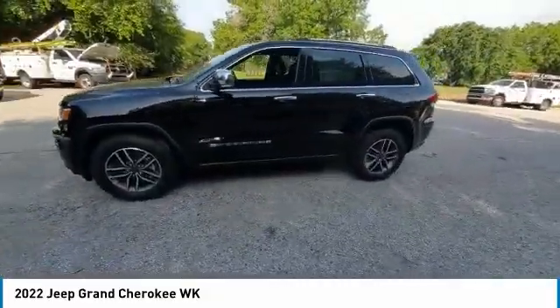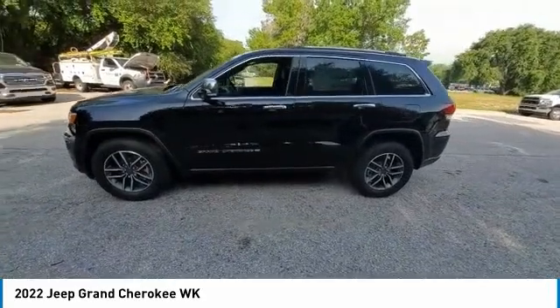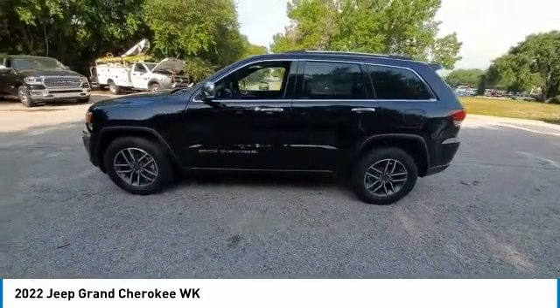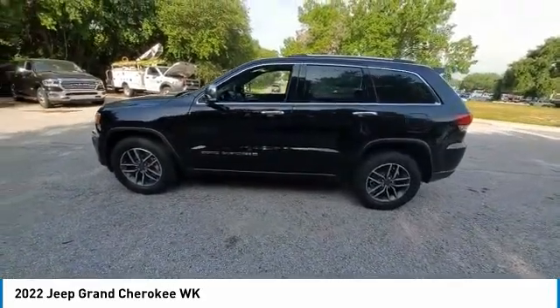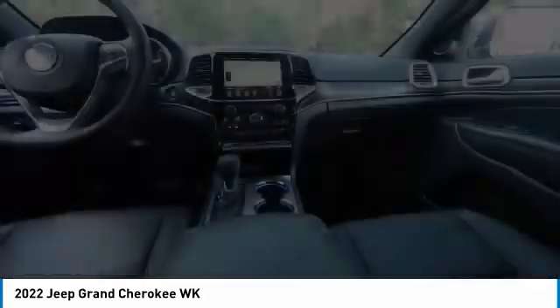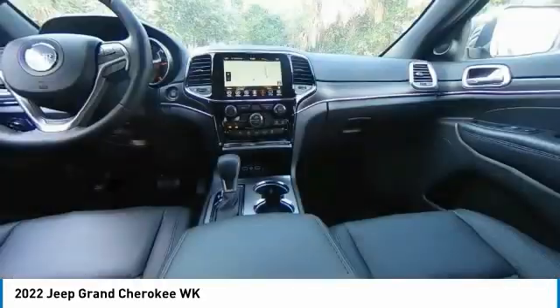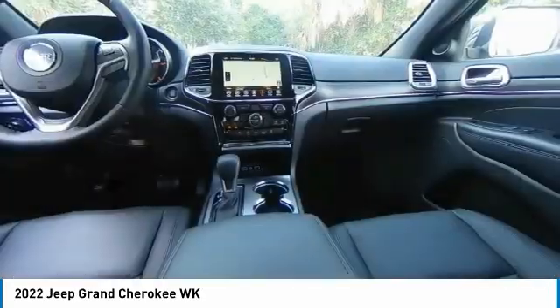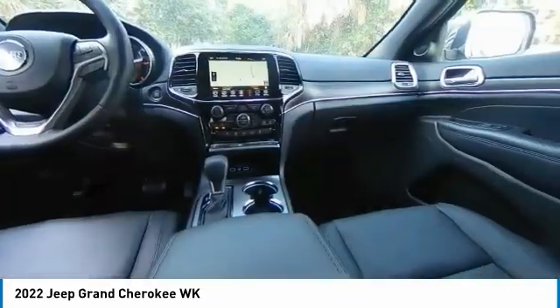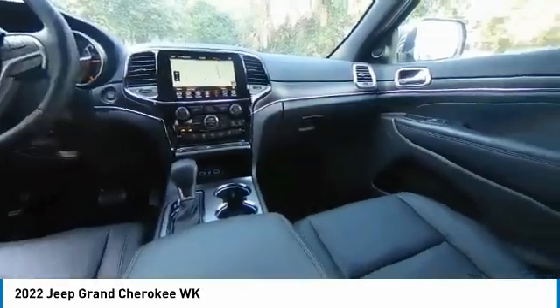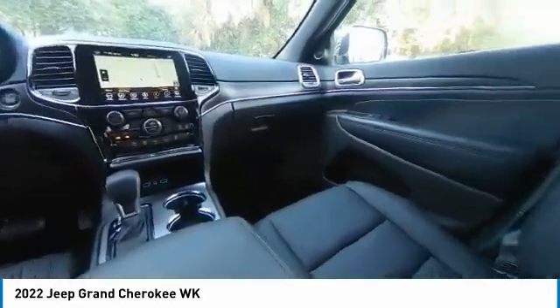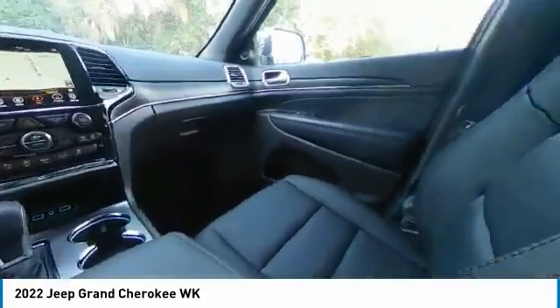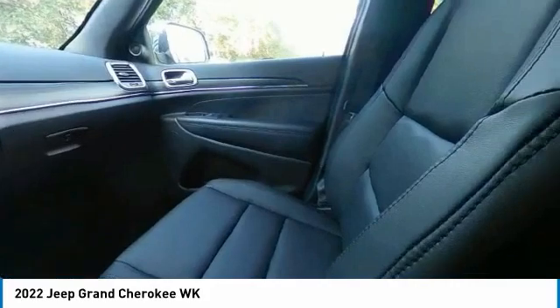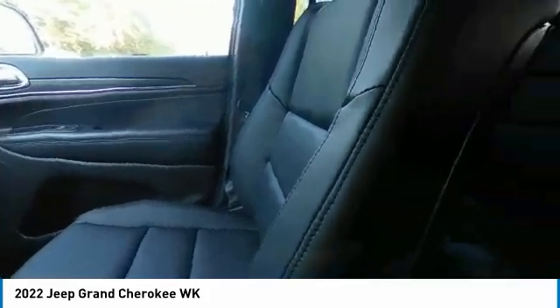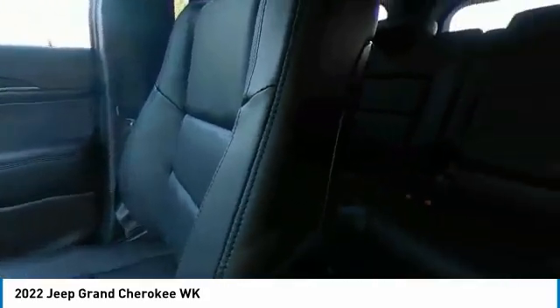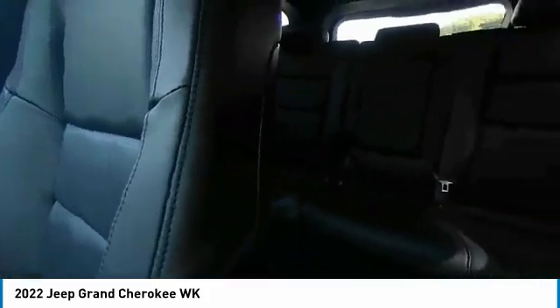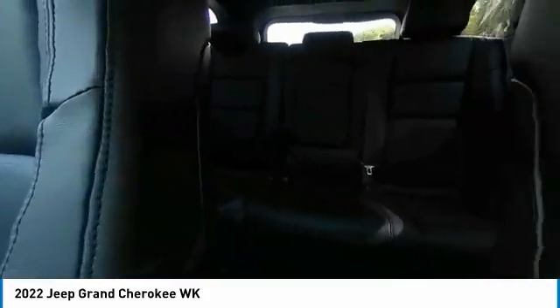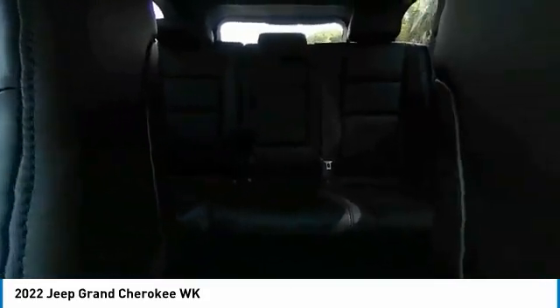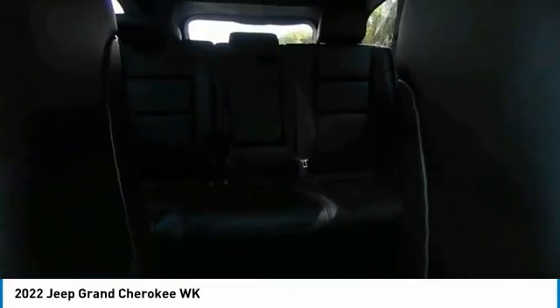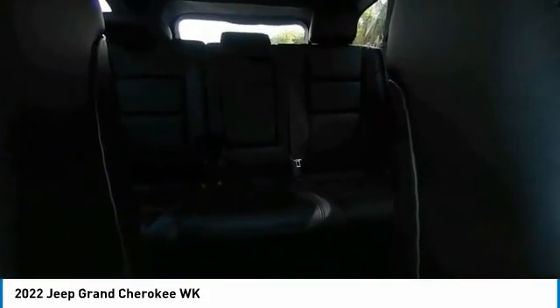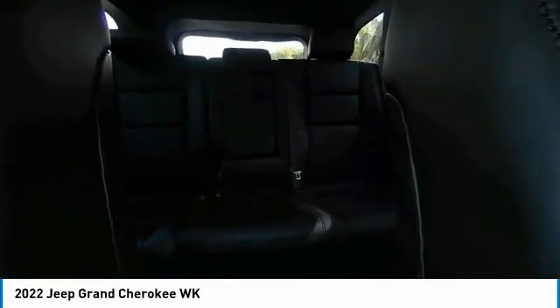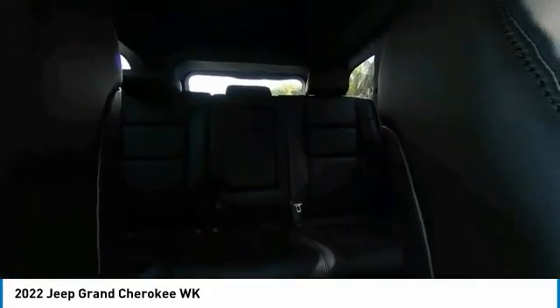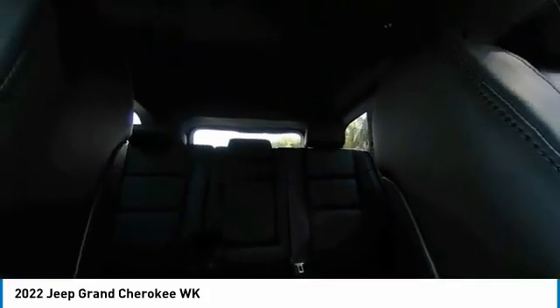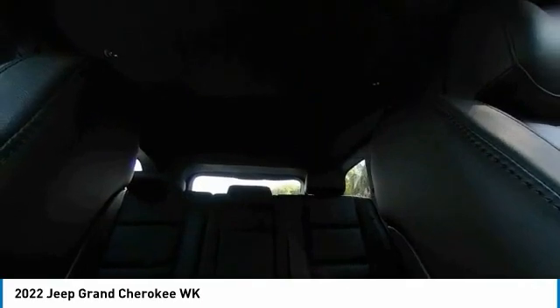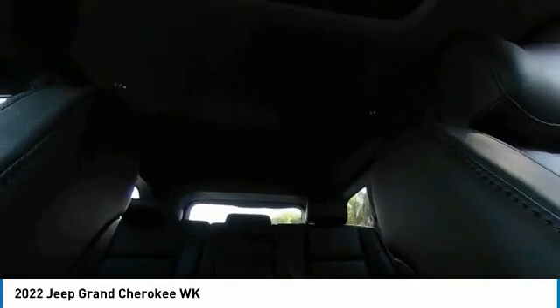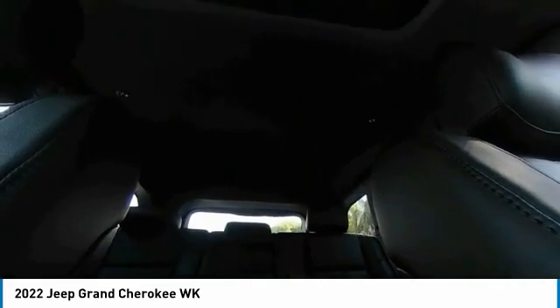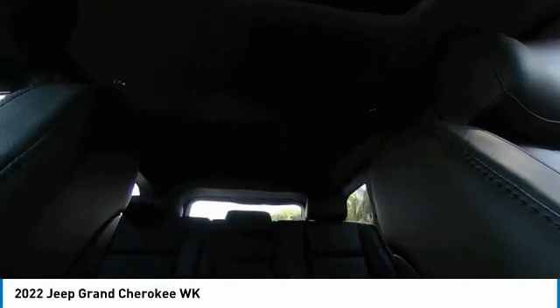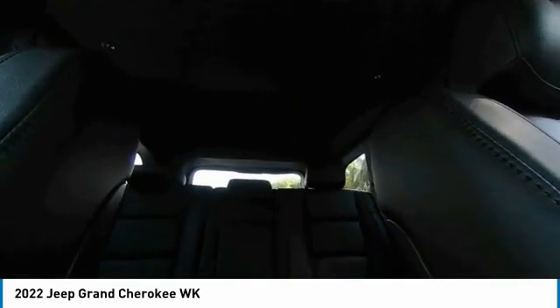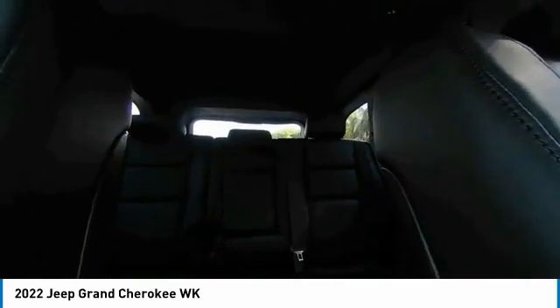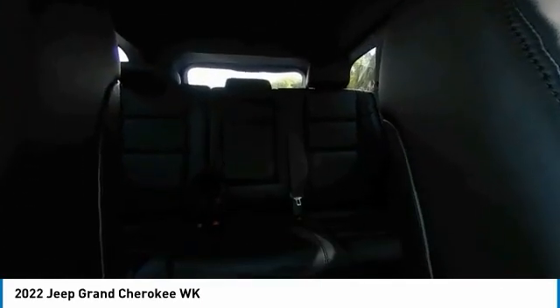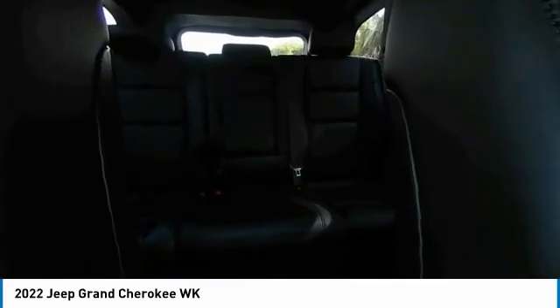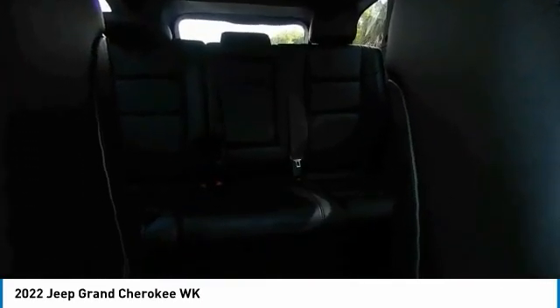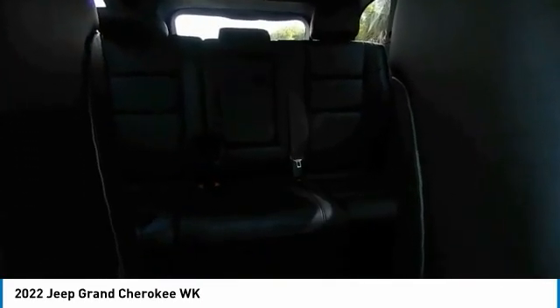Heated mirrors, electronic stability control, alloy wheels, power liftgate, brake assist, traction control, remote keyless entry, fog lights, integrated turn signal mirrors, speed control. Is love at first sight really possible?